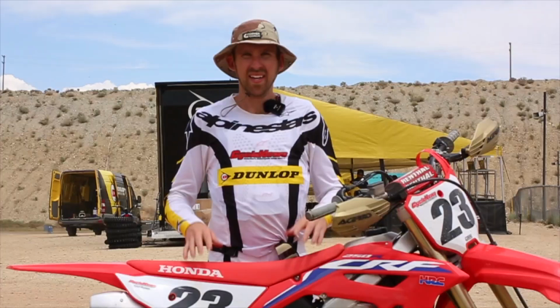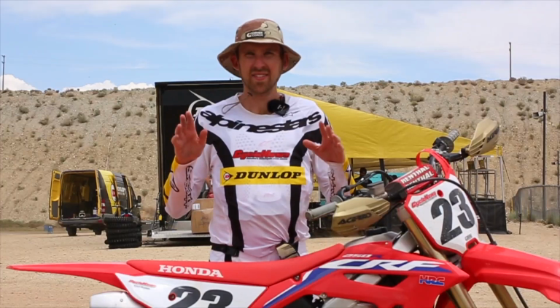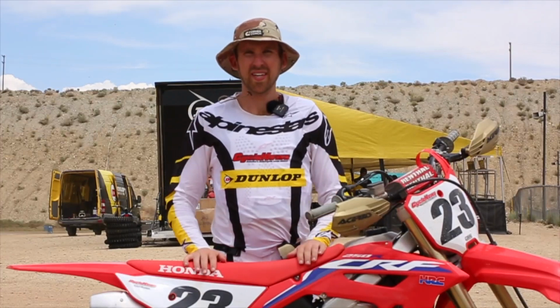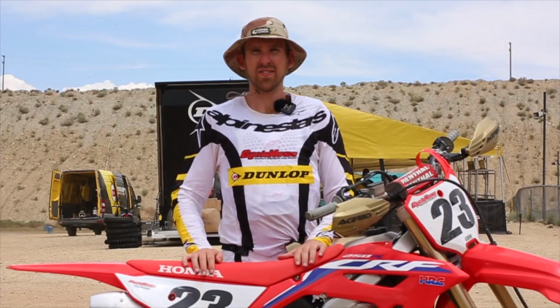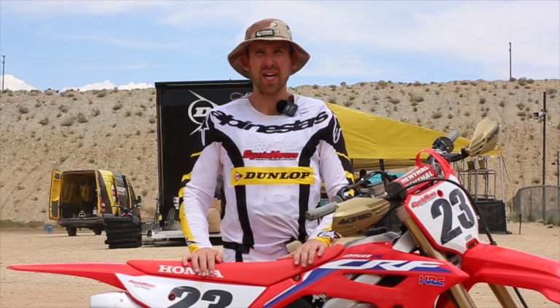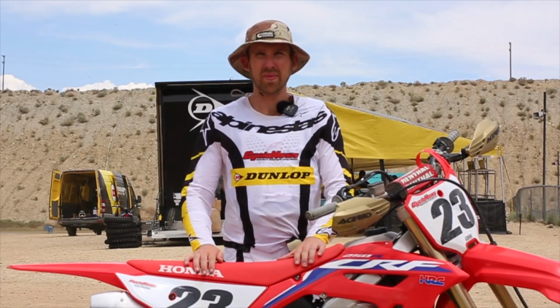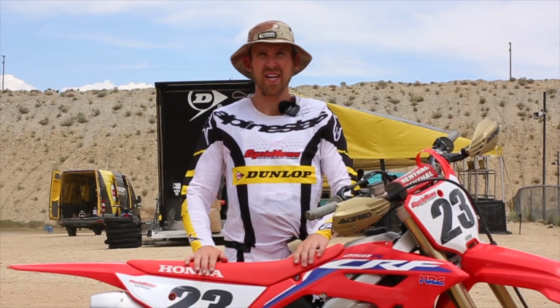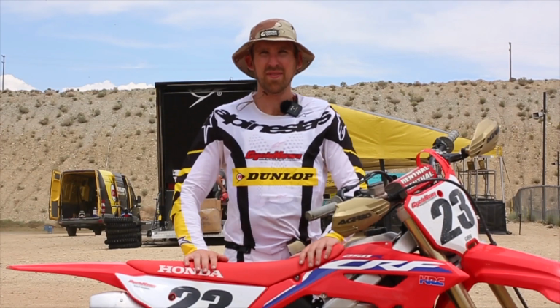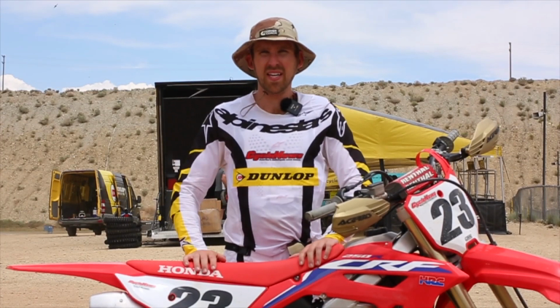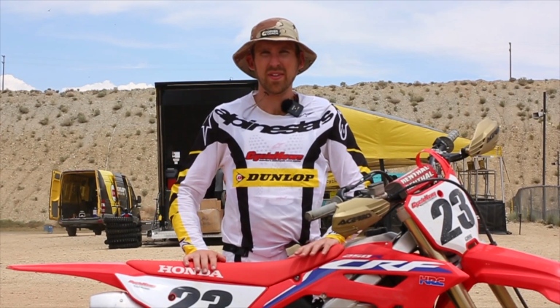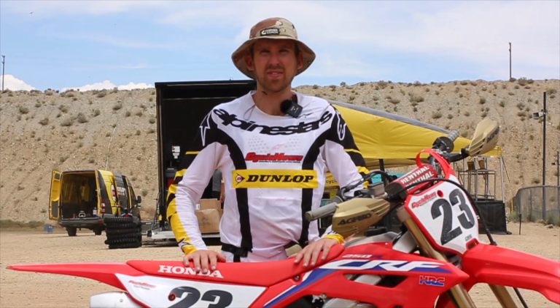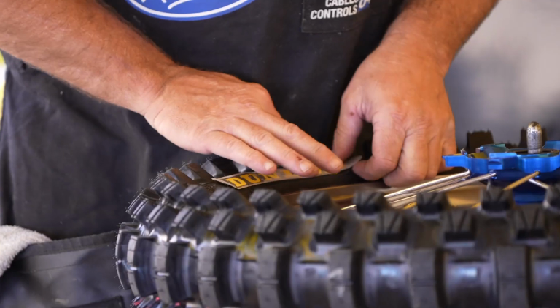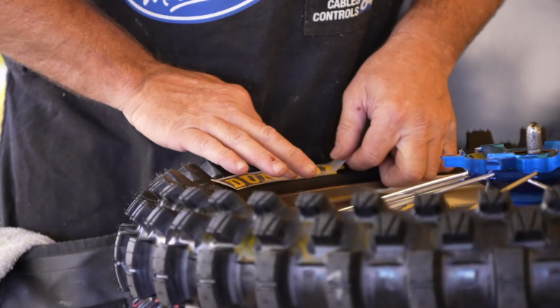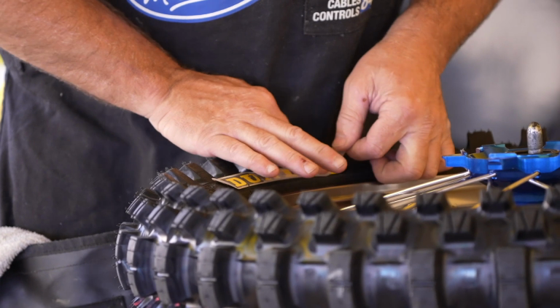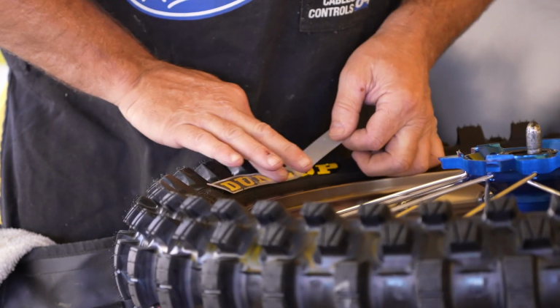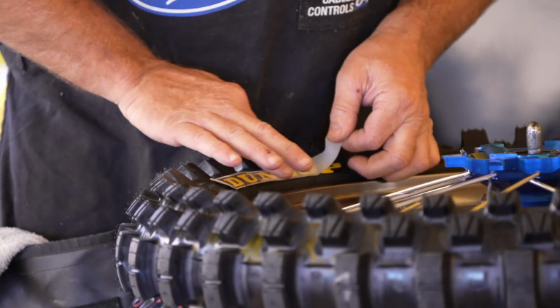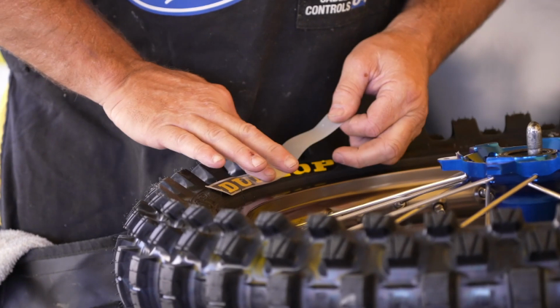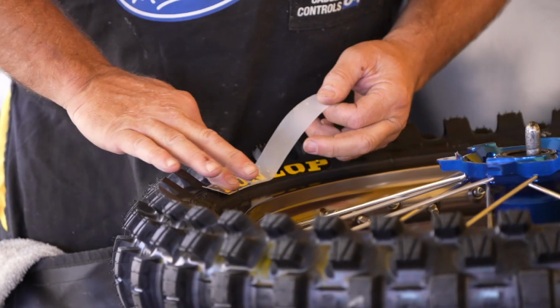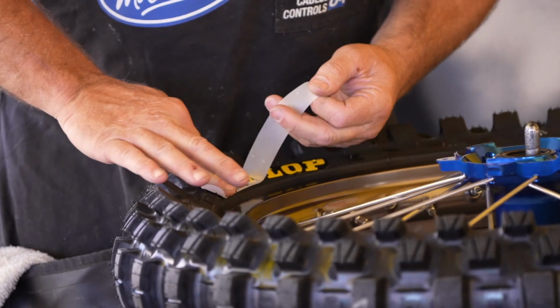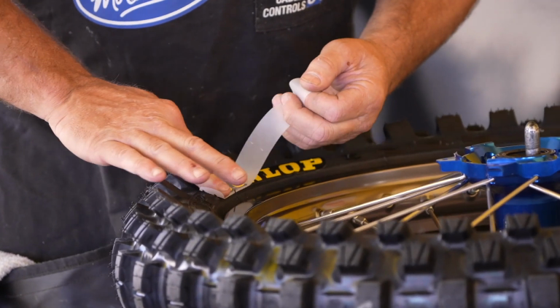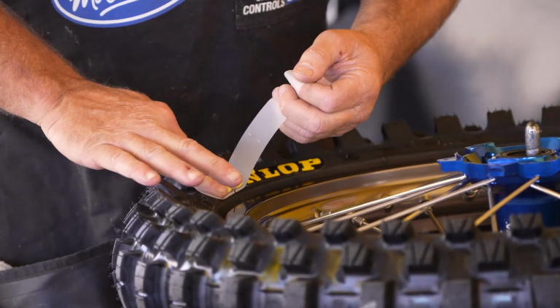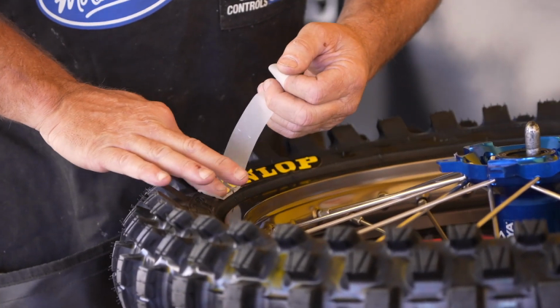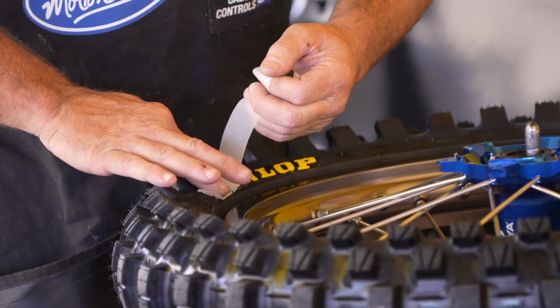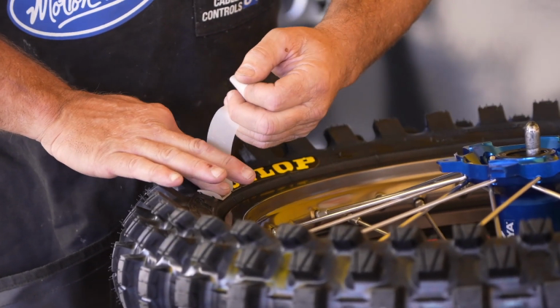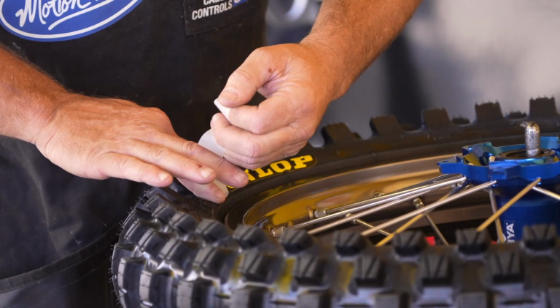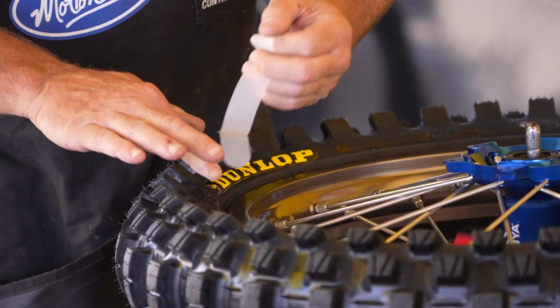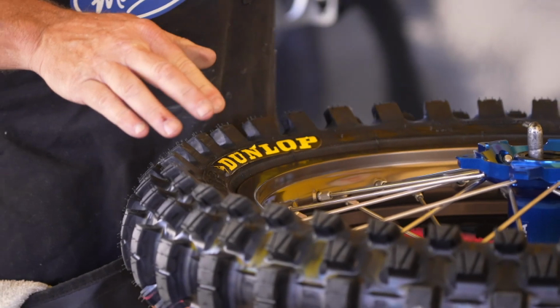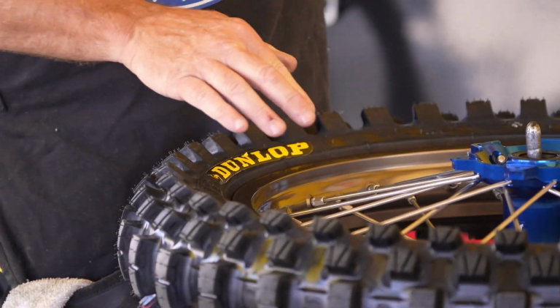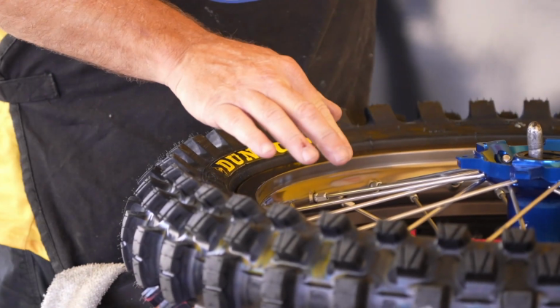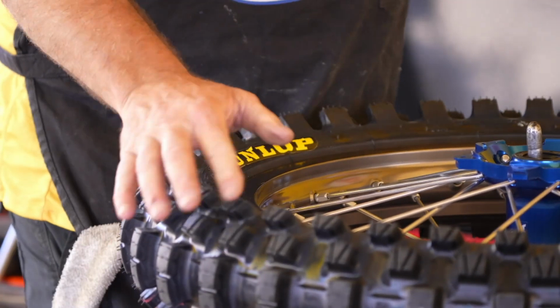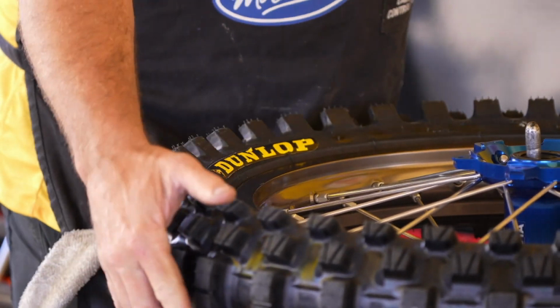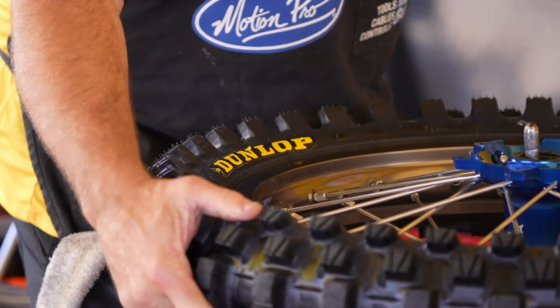Hey guys, Ryan with Cycle News. We're just wrapping up our ride day with Dunlop on the new MX-34 tire. This is a brand new tire from Dunlop — it's kind of replacing the 33, building on it and taking it into a new generation of tires.